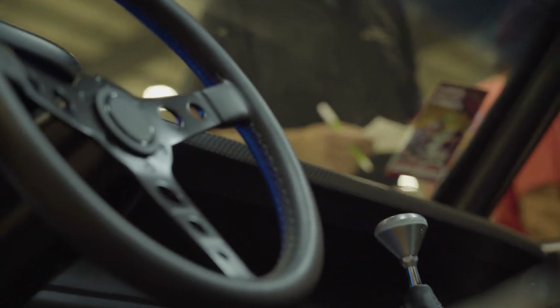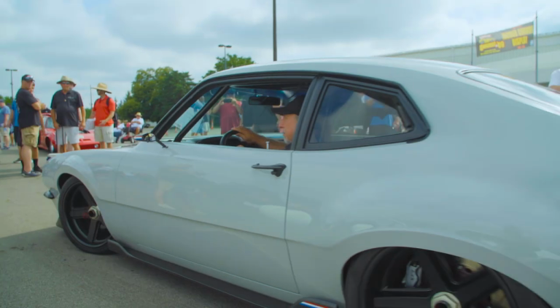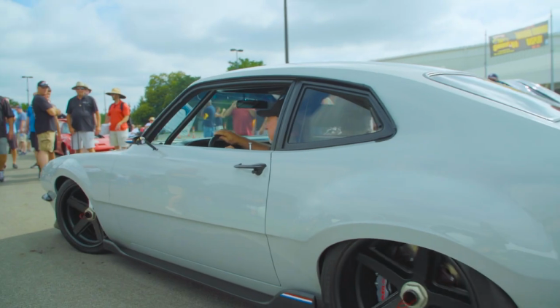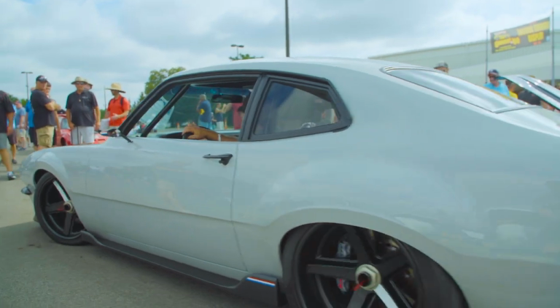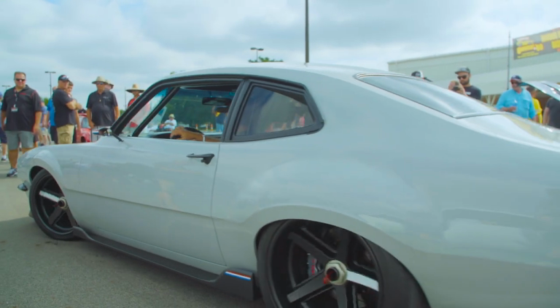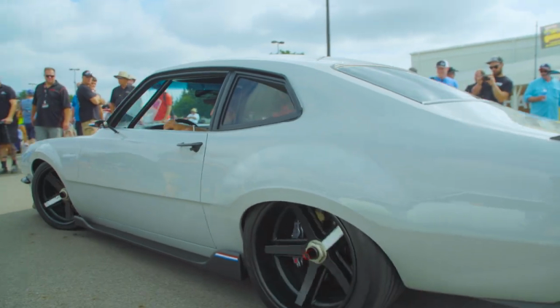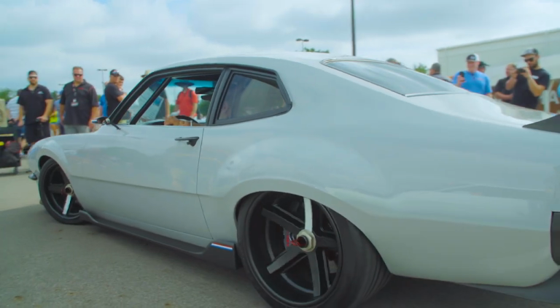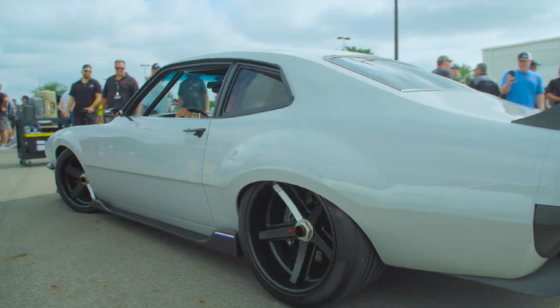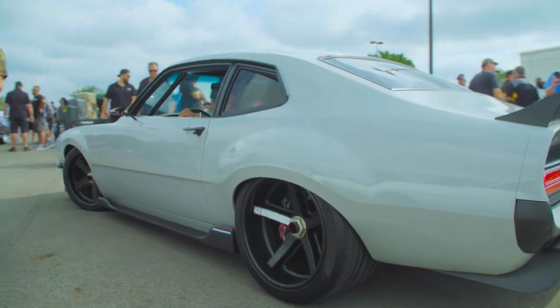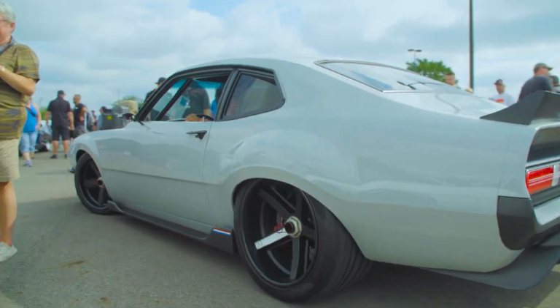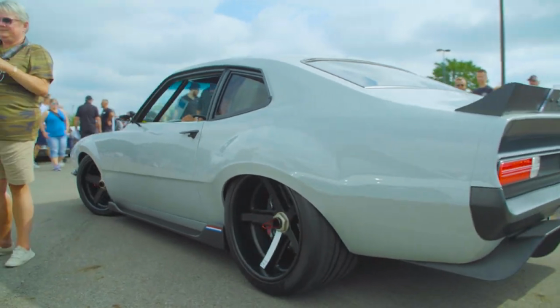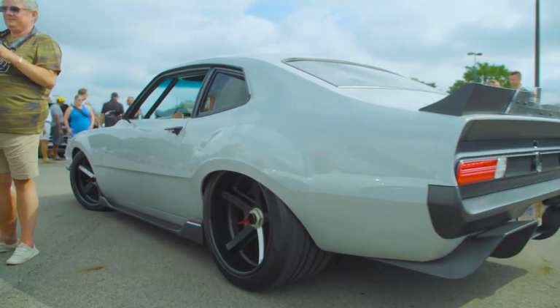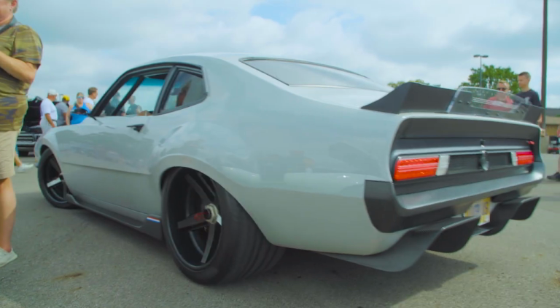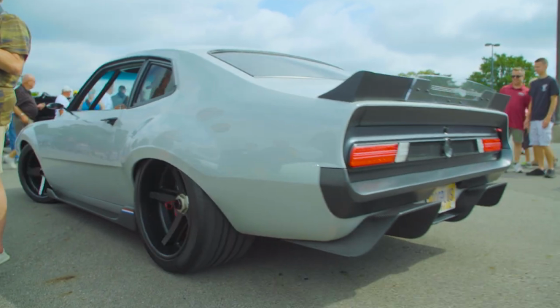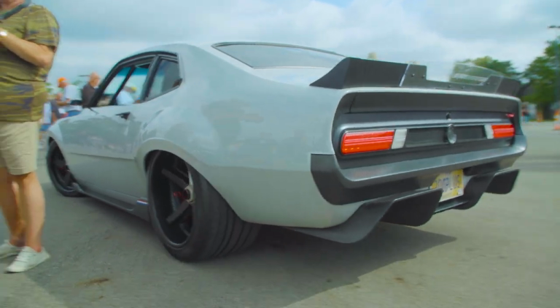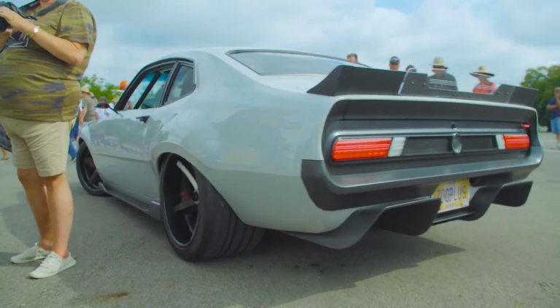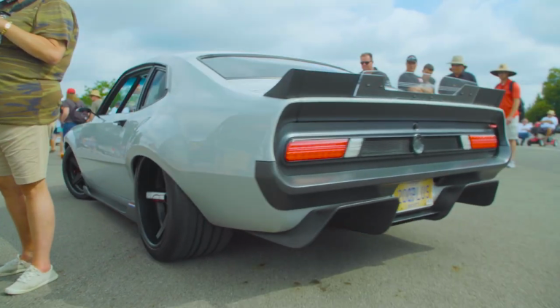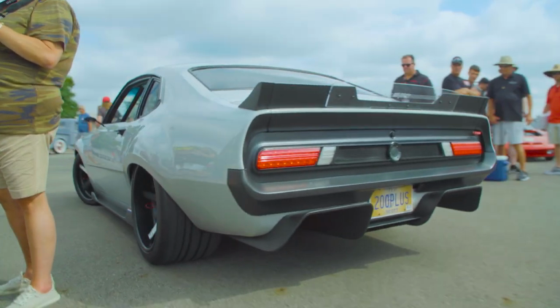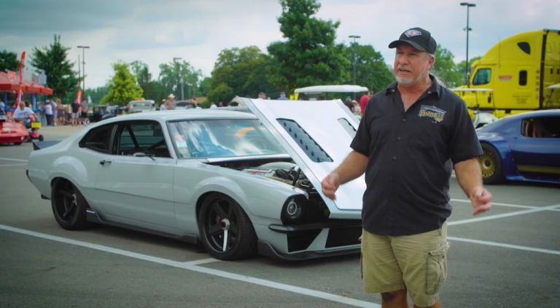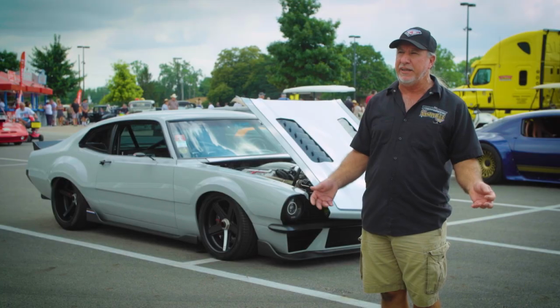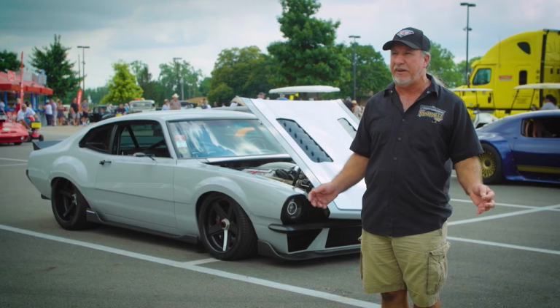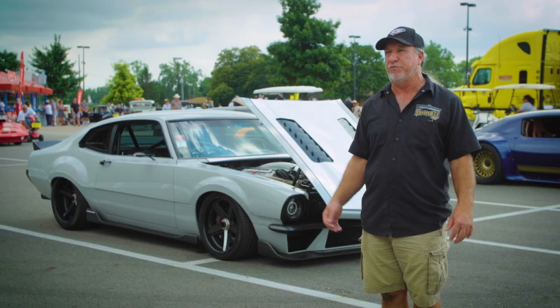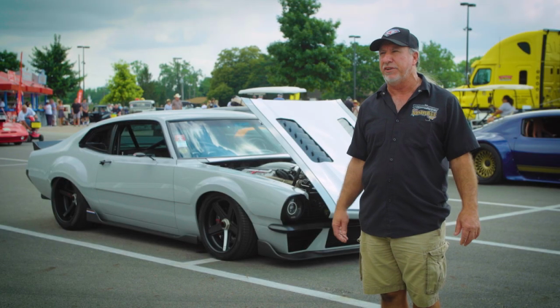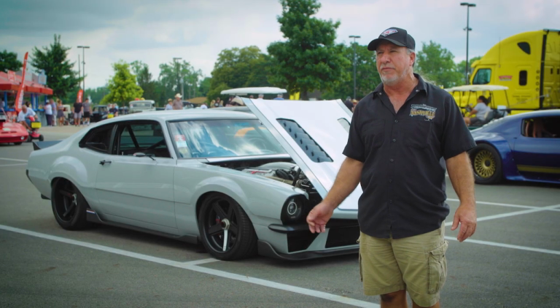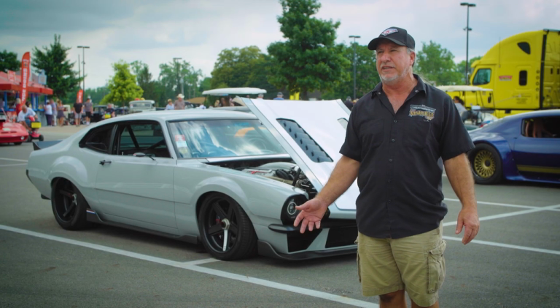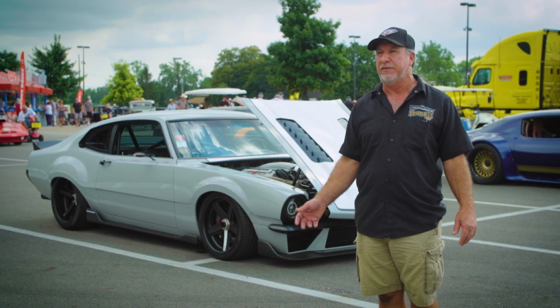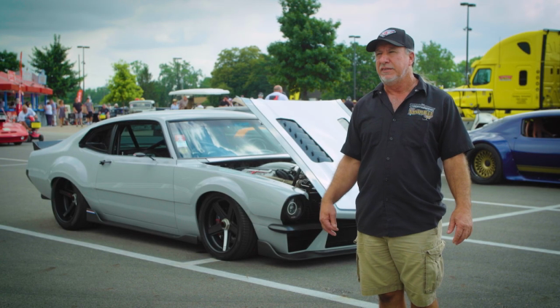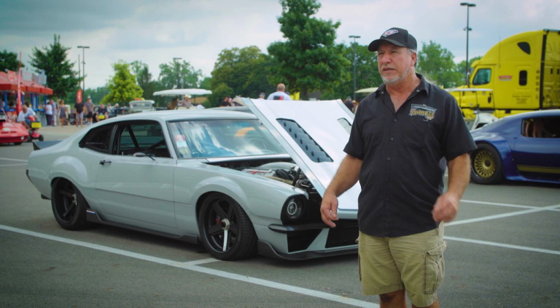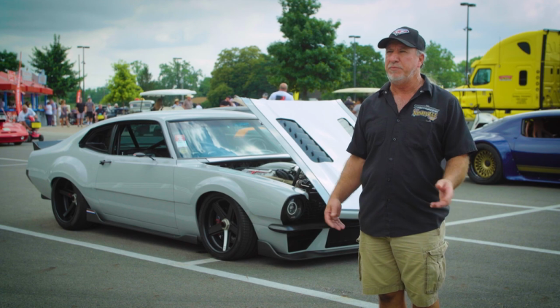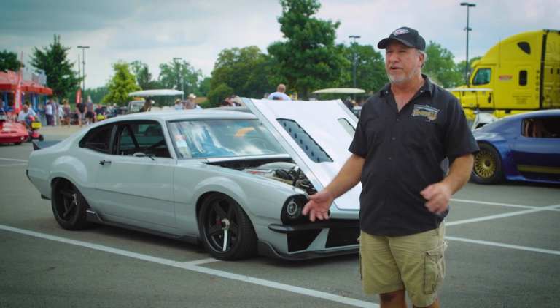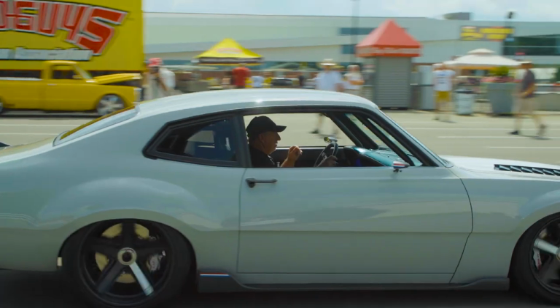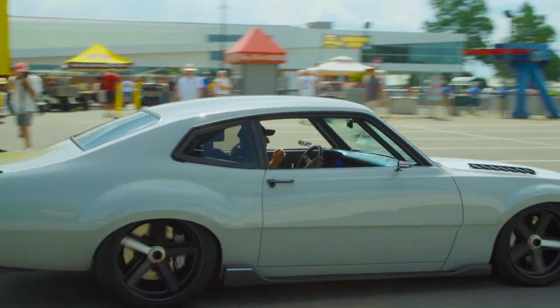It started out probably about five or six years ago. I found this little car on eBay, and then I got to thinking — I've always wanted to run 200 miles an hour. So I said, let's build a car that would do that.